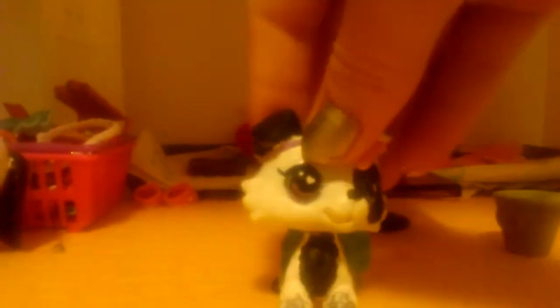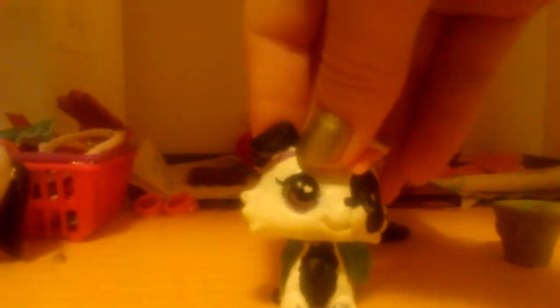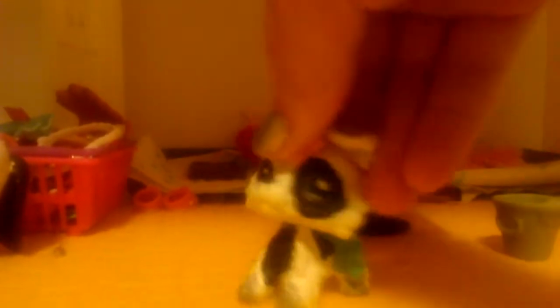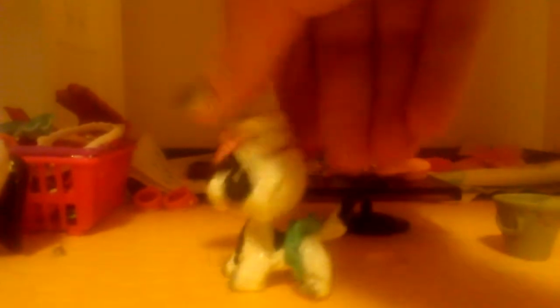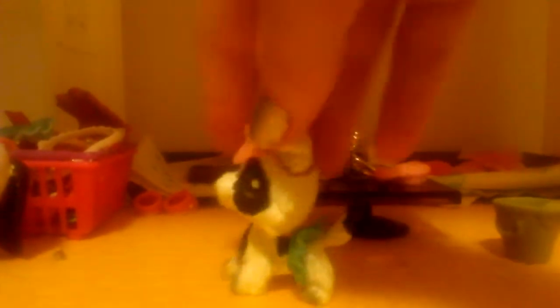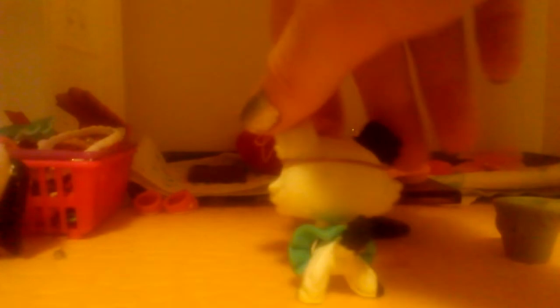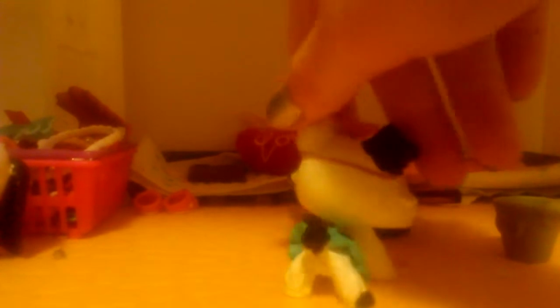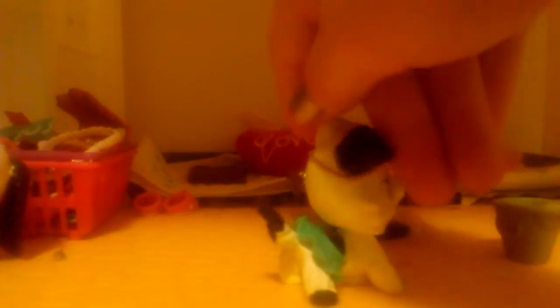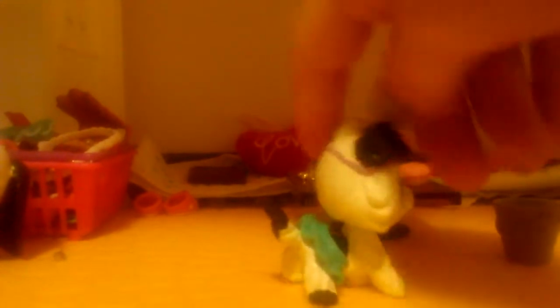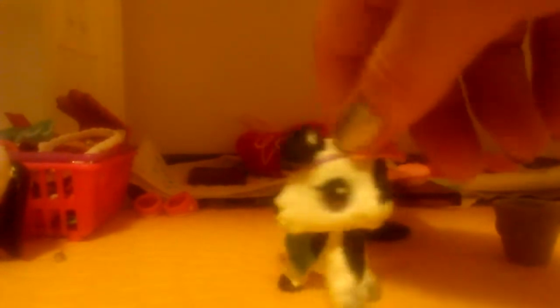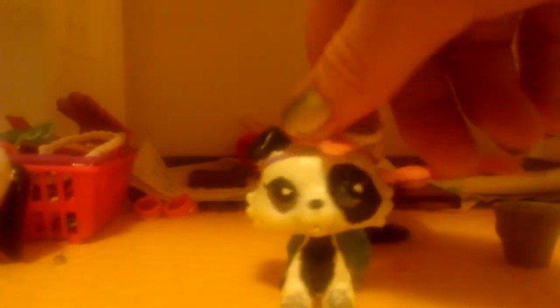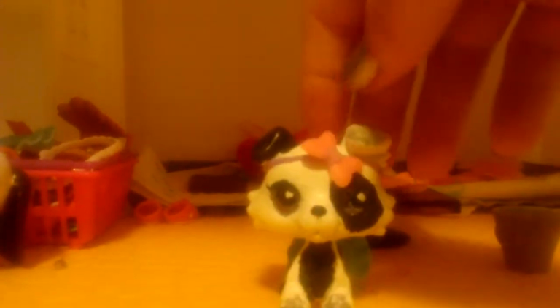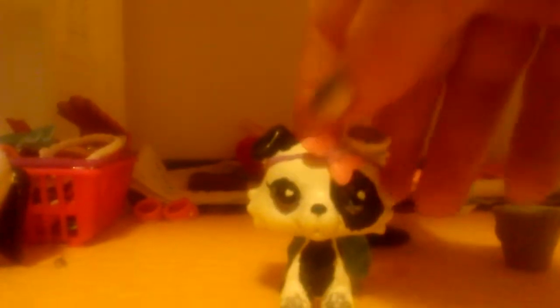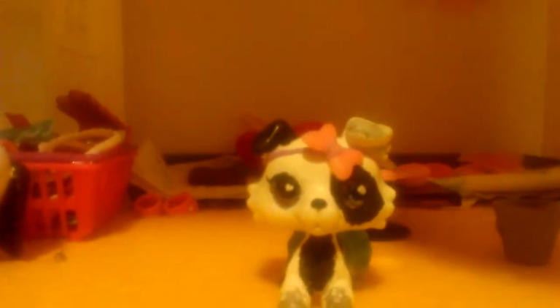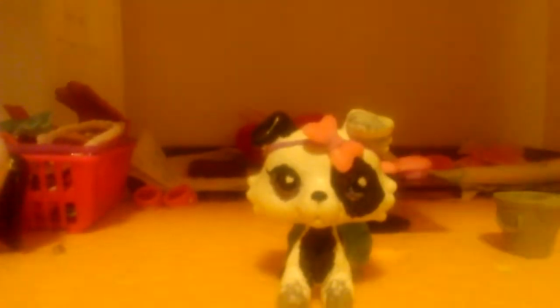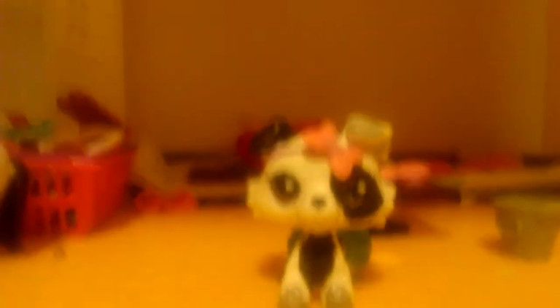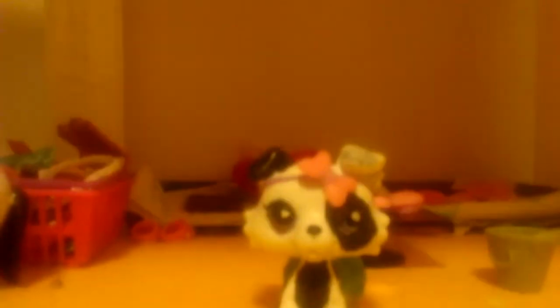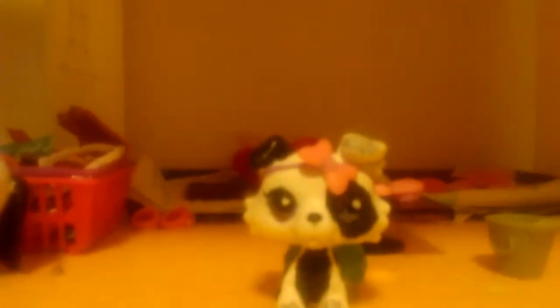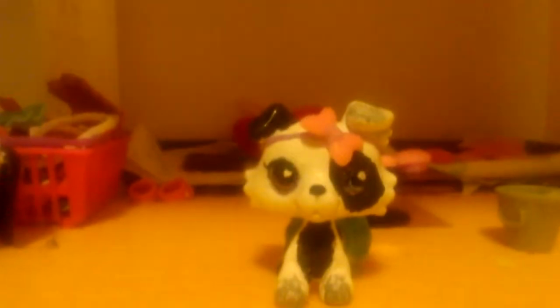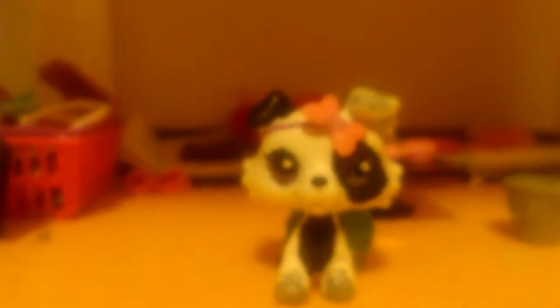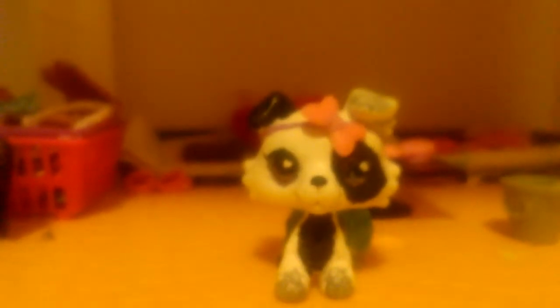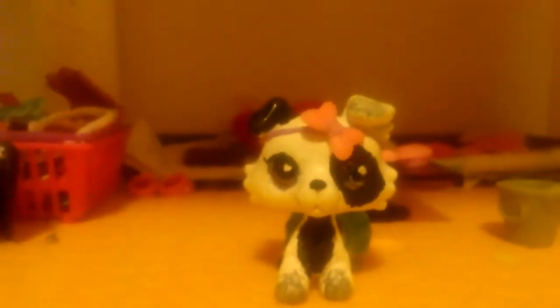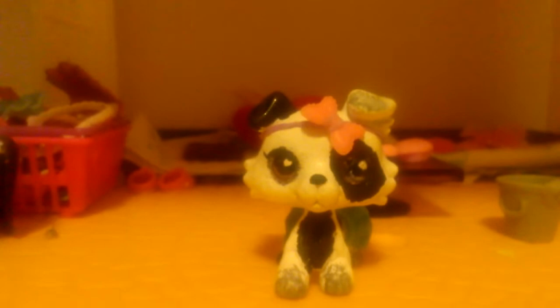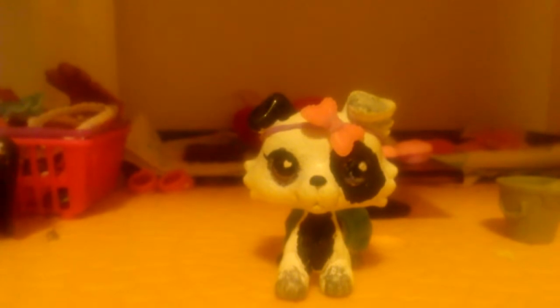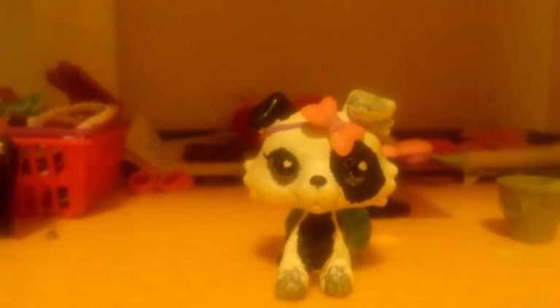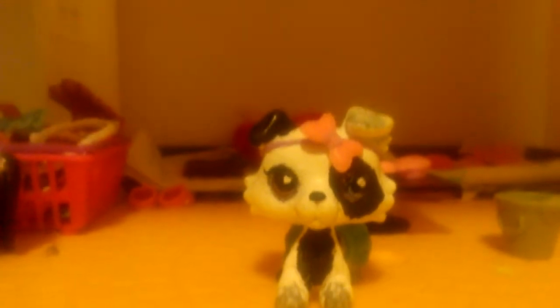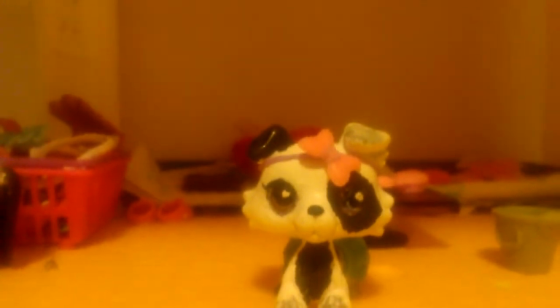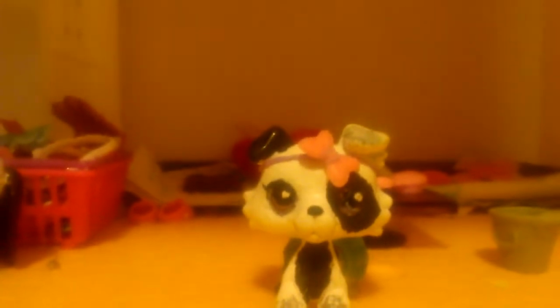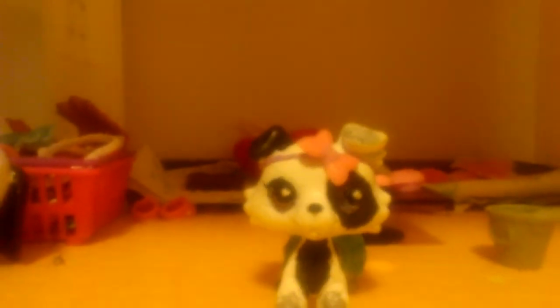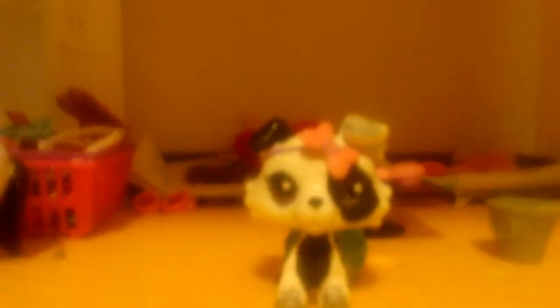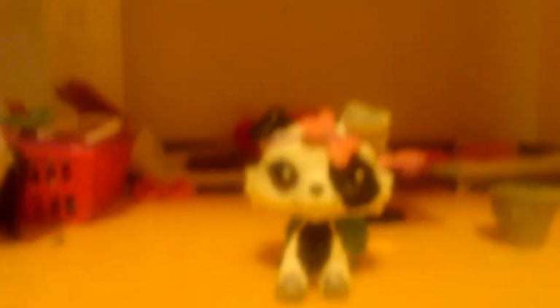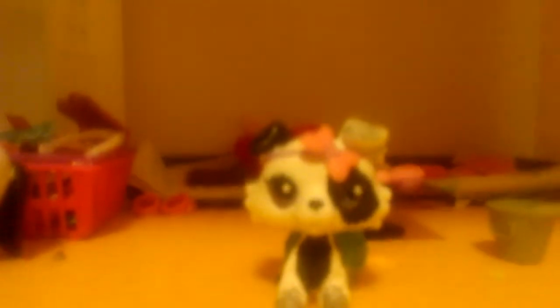This is my LPS that I have customized, and I love her. She's so pretty. Thanks for watching, don't forget to subscribe, and peace.